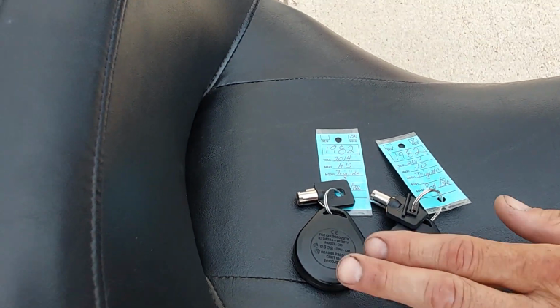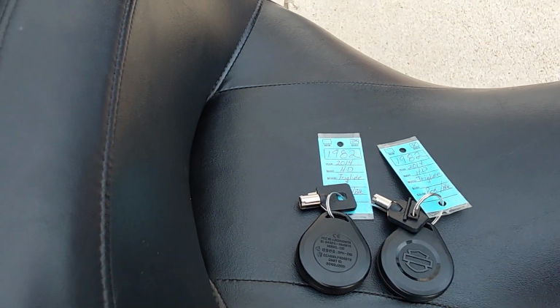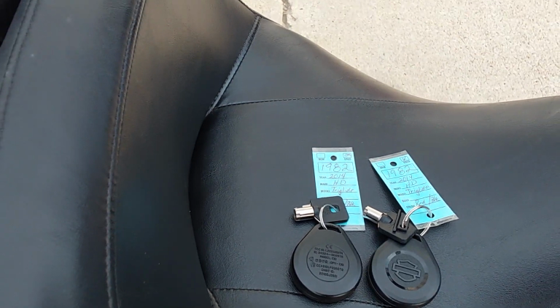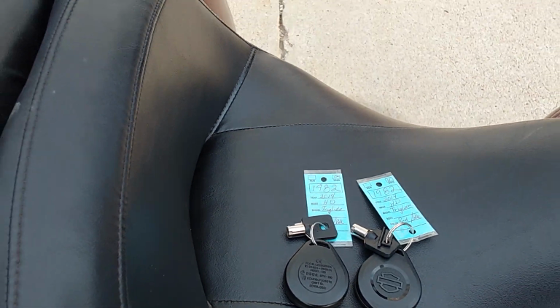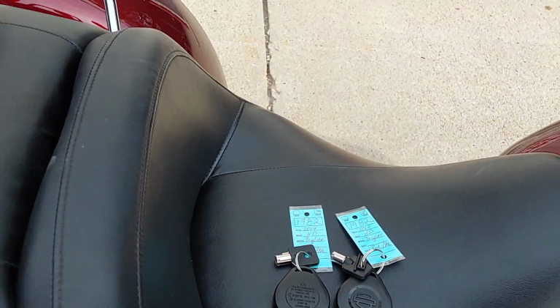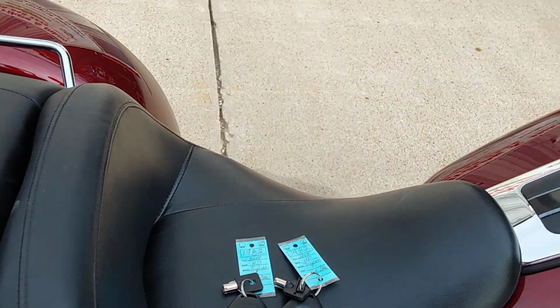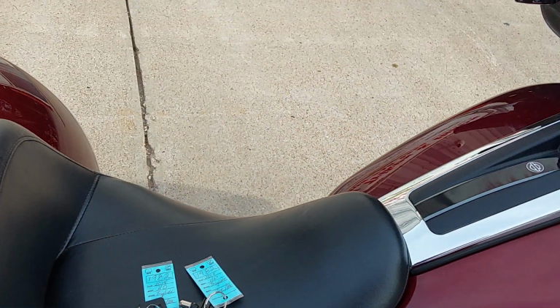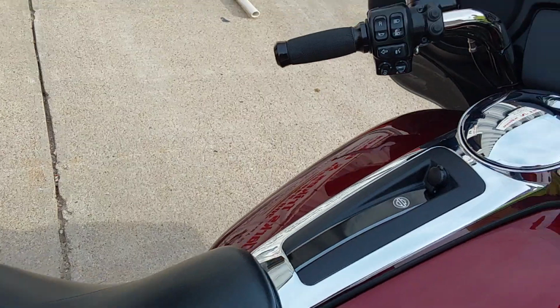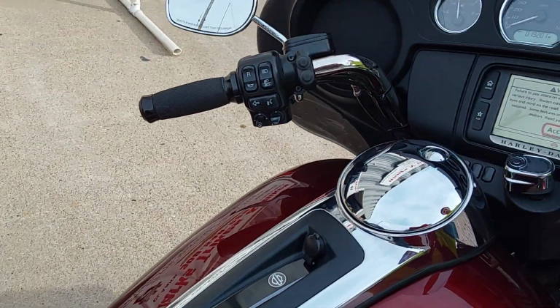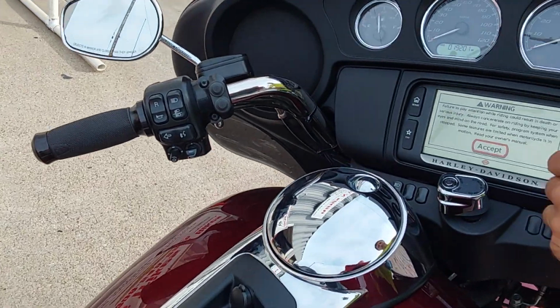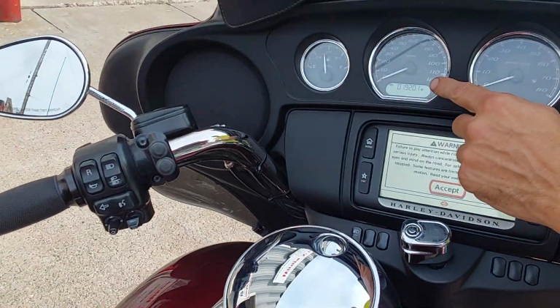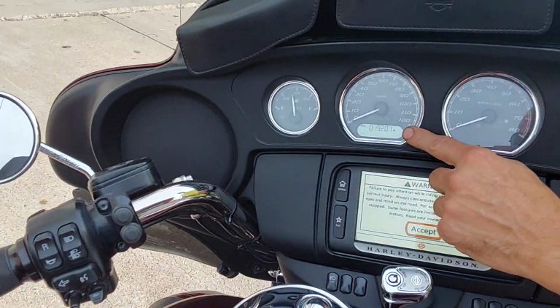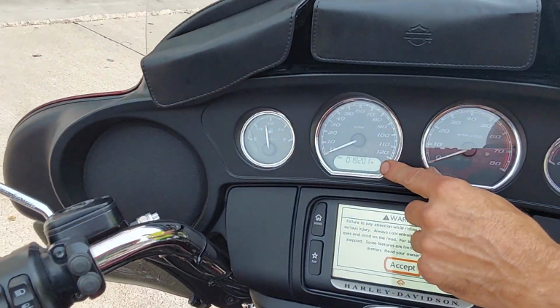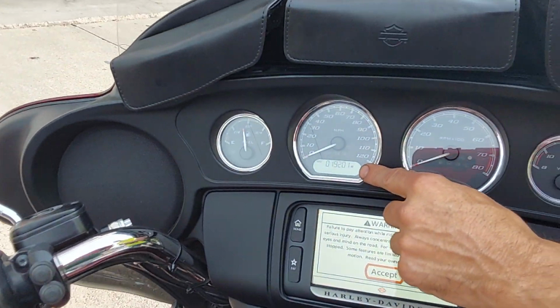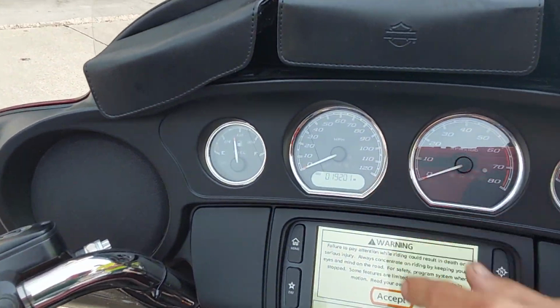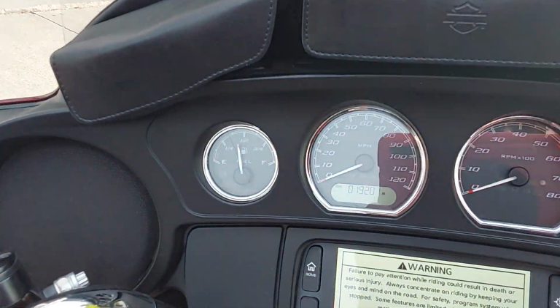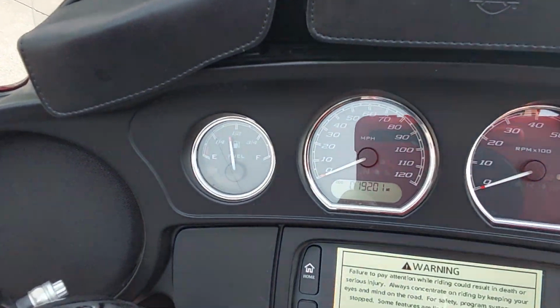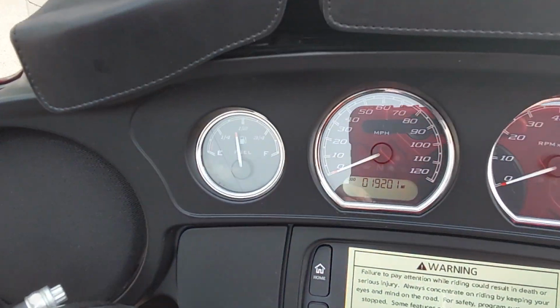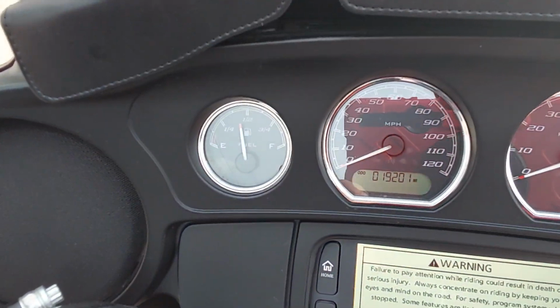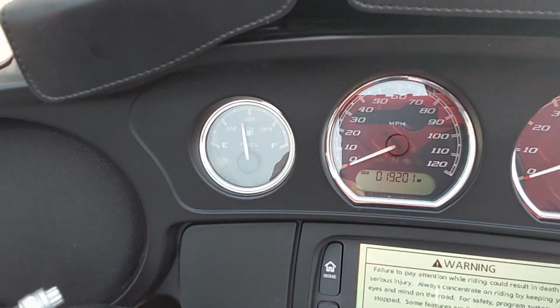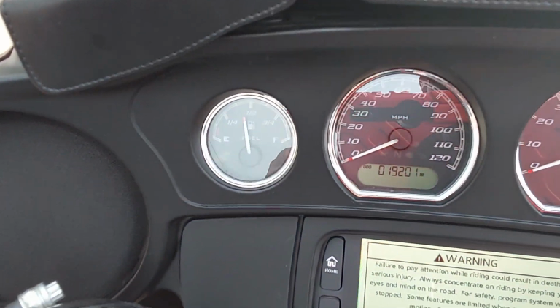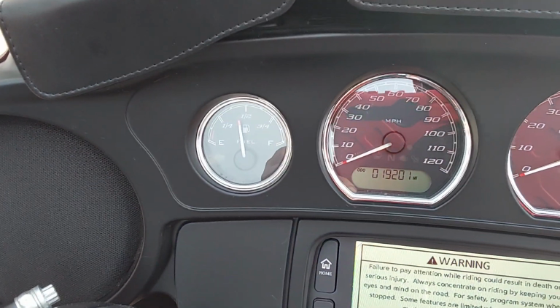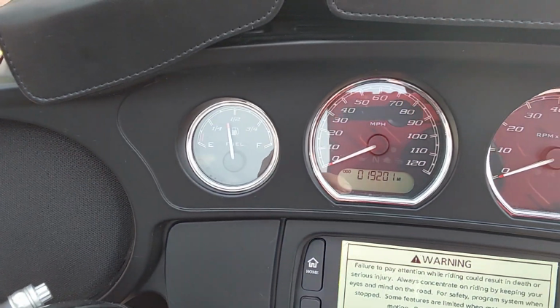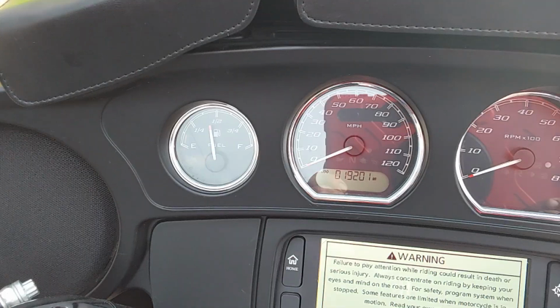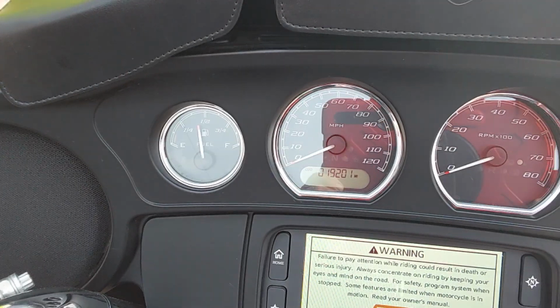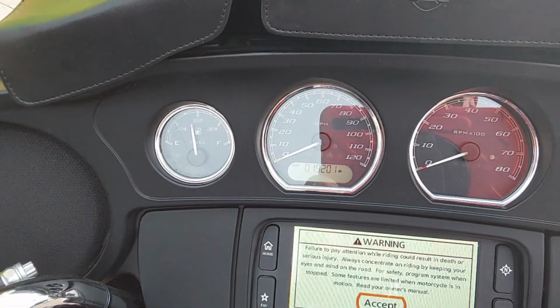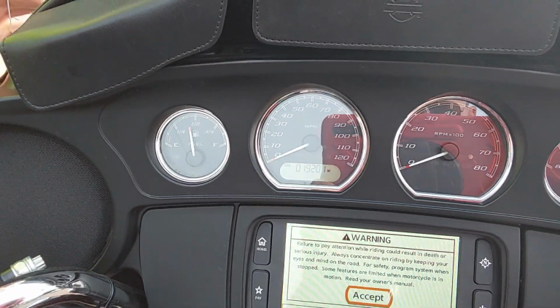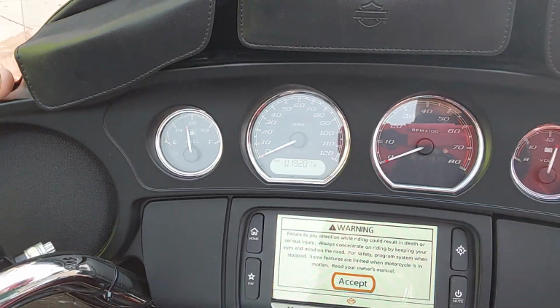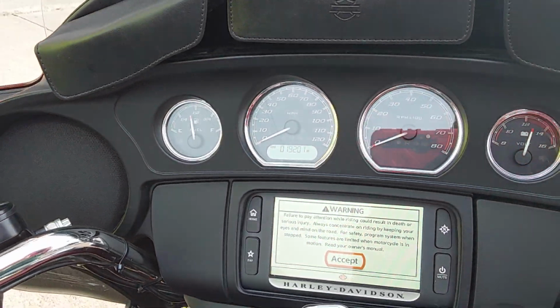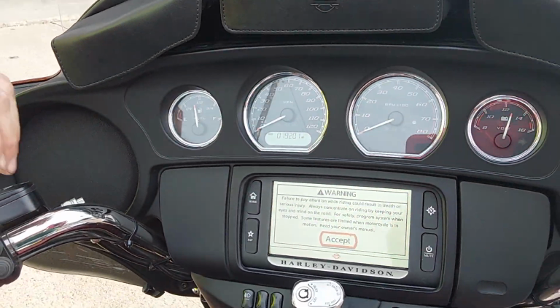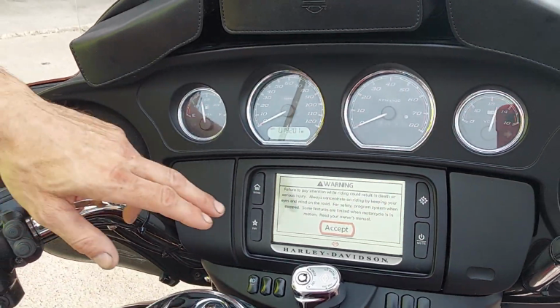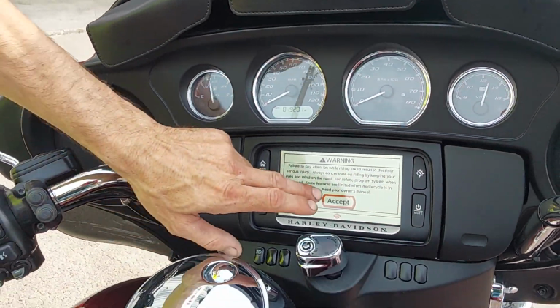You can see the hands-free security fobs there. This particular machine has got just a little over 19,000 miles on it — 19.2 — so she's barely ridden, barely broken in.